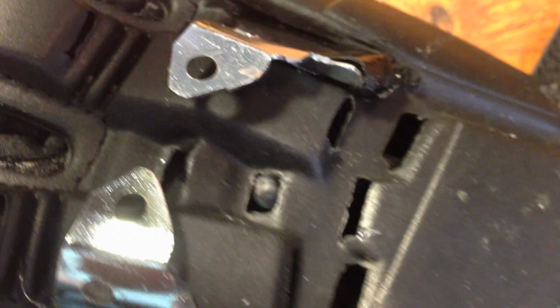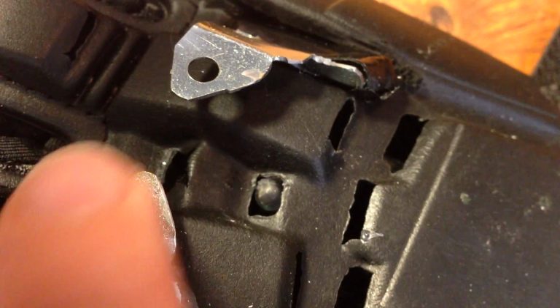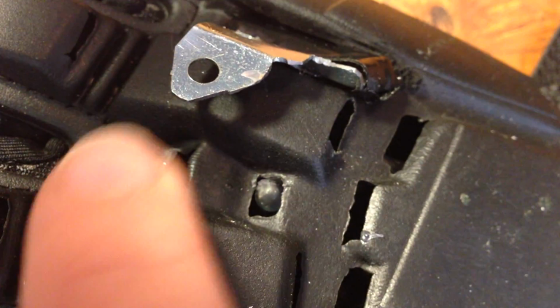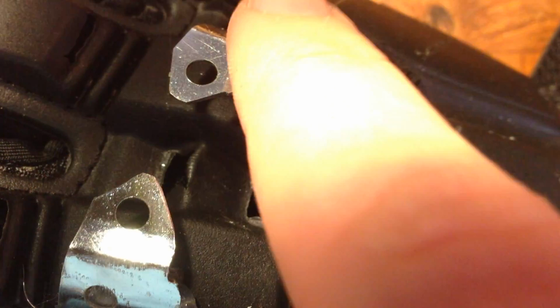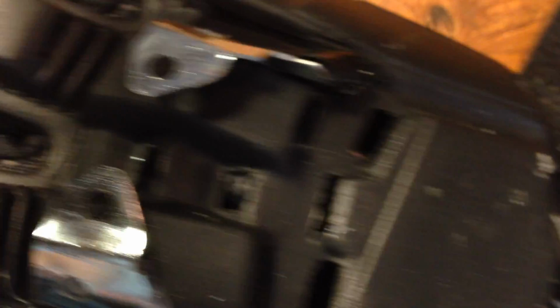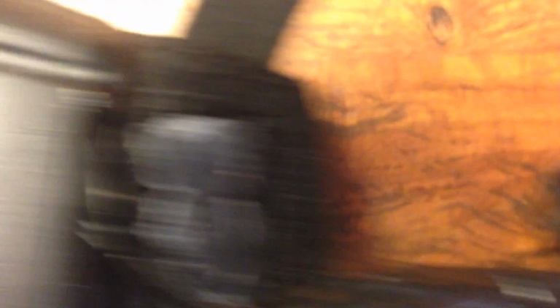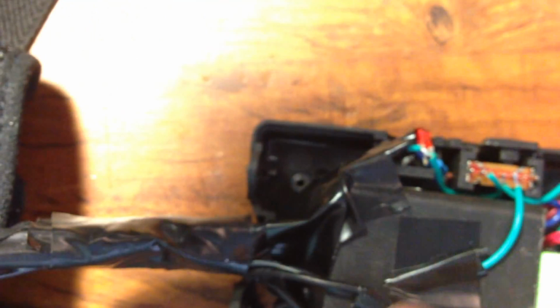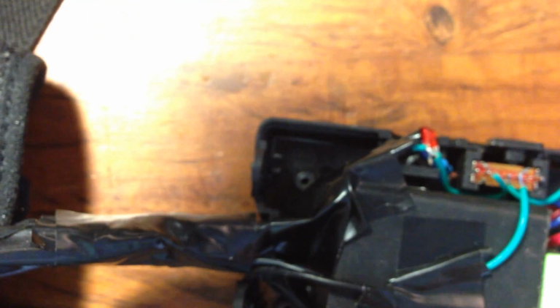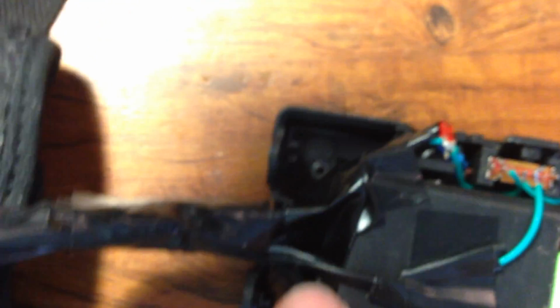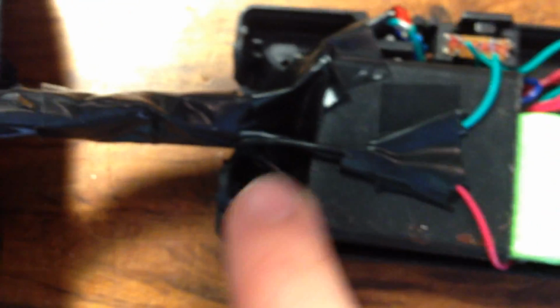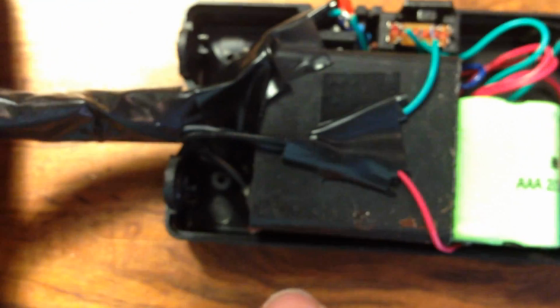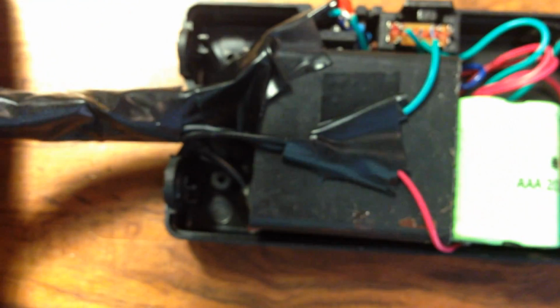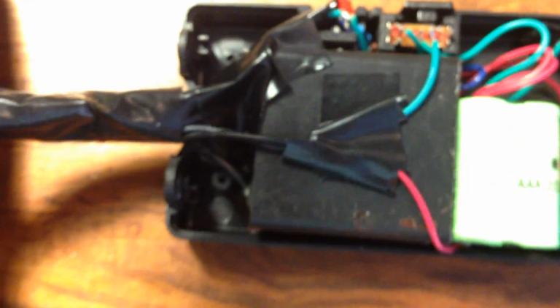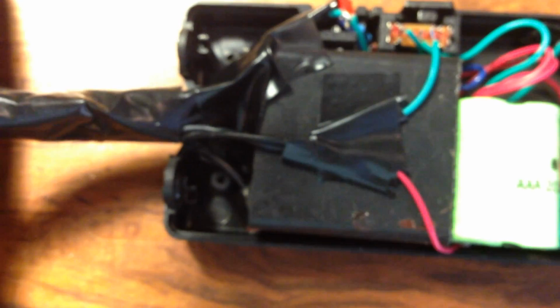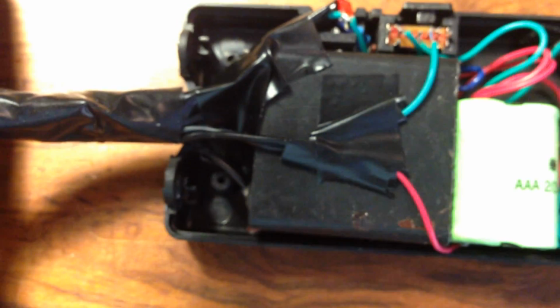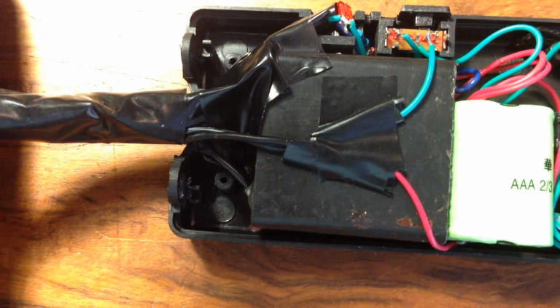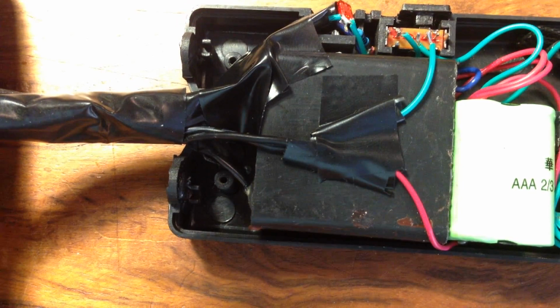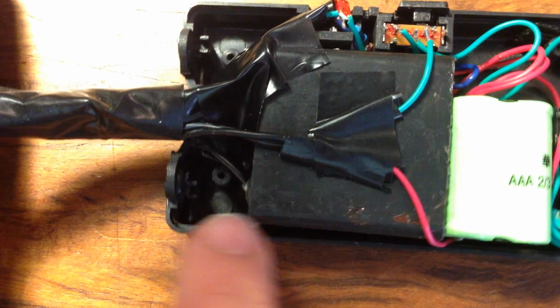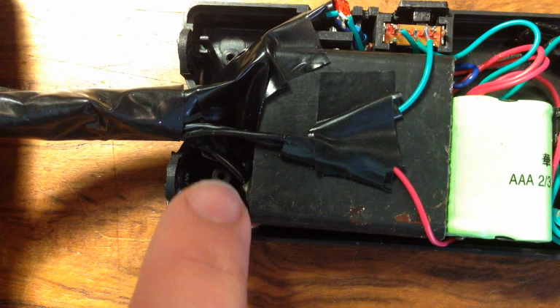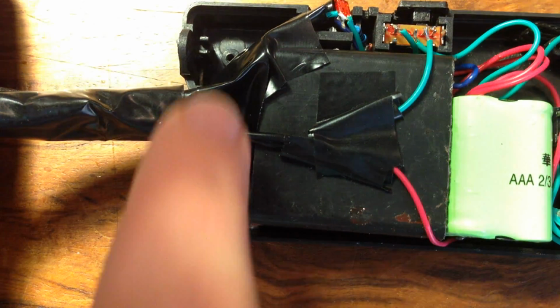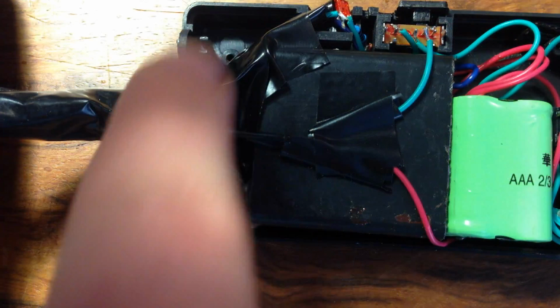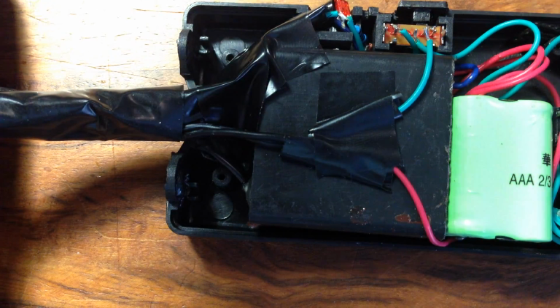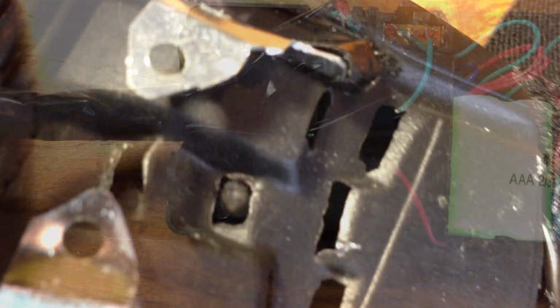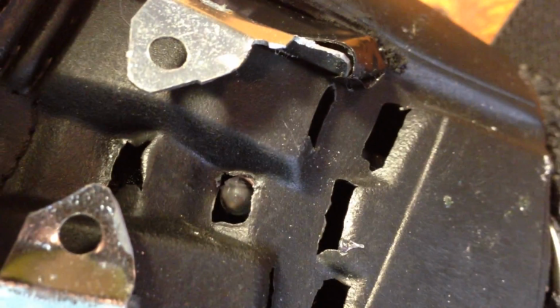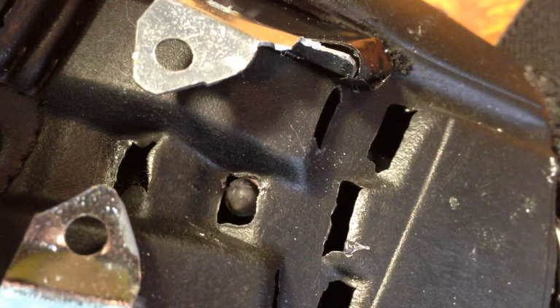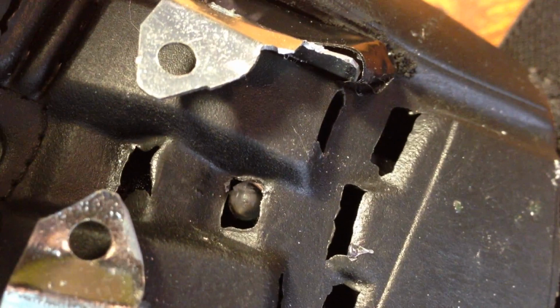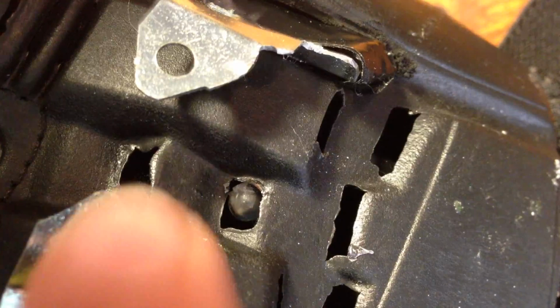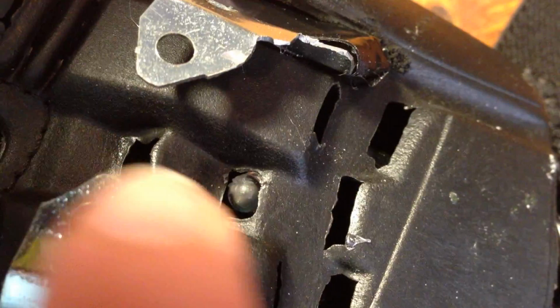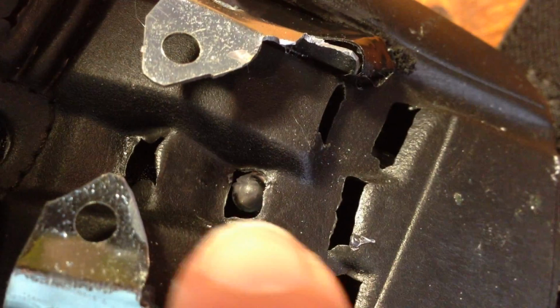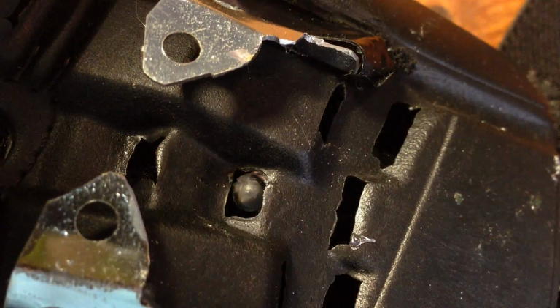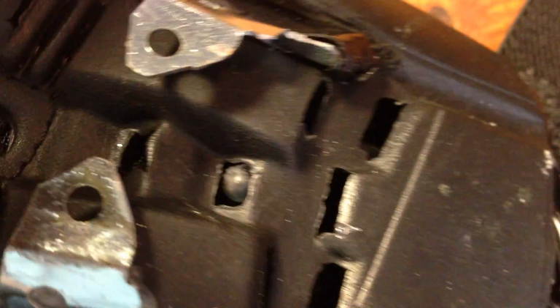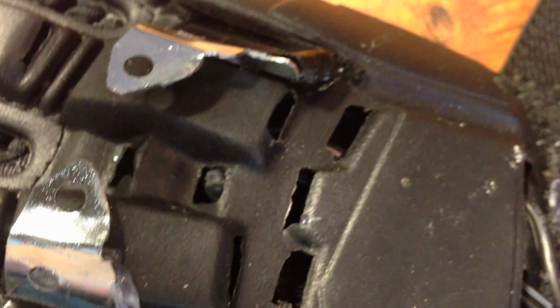This is partially modeled off the displacer glove from Fallout, and from a video that Greek Gadget Guru did. I'll leave a link in the description if you guys want to check that out. And the last thing I did was to rewire the light so it sticks out right here.